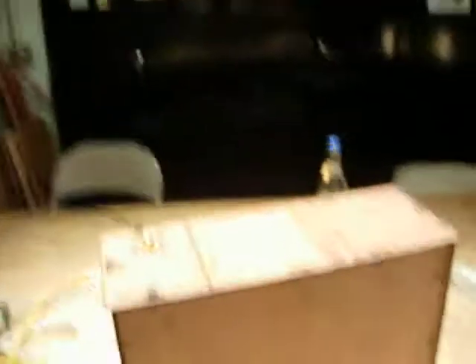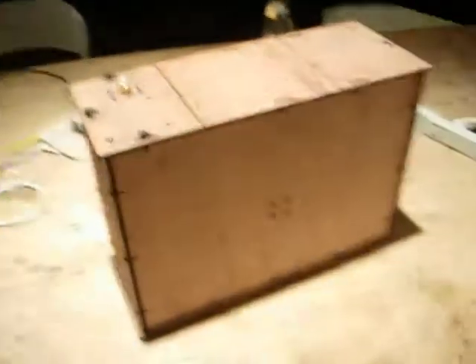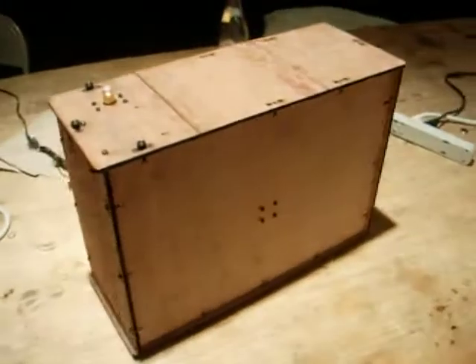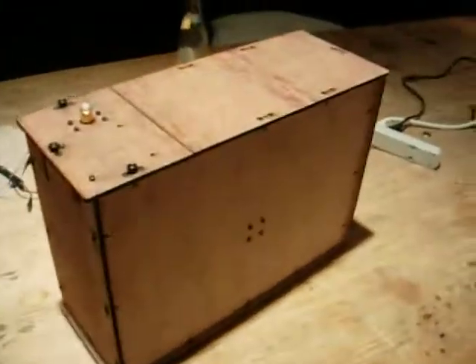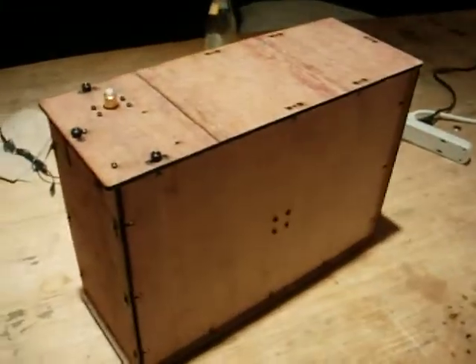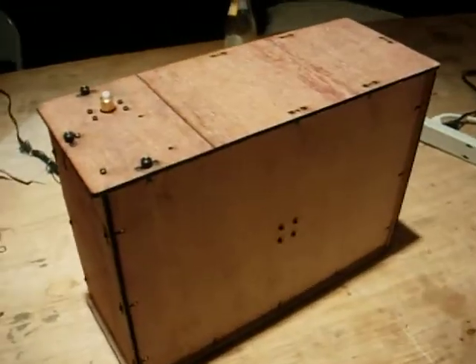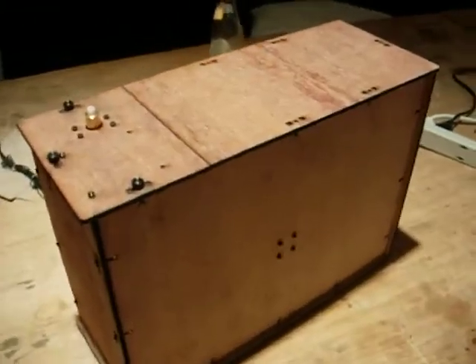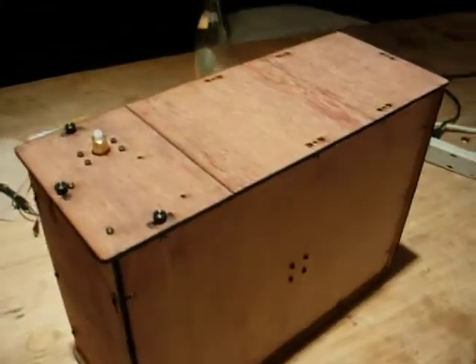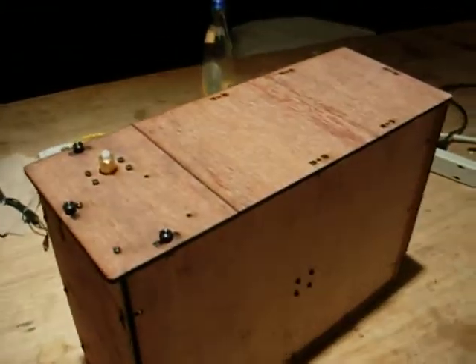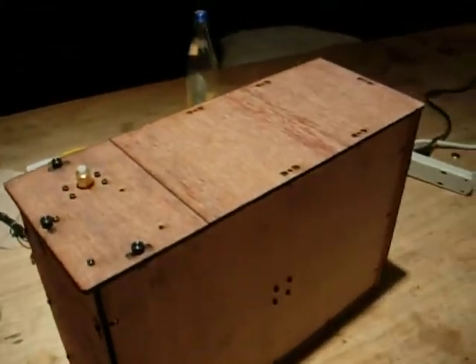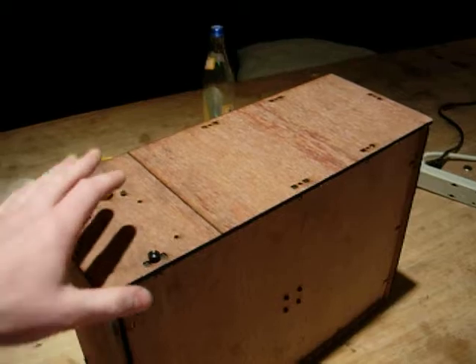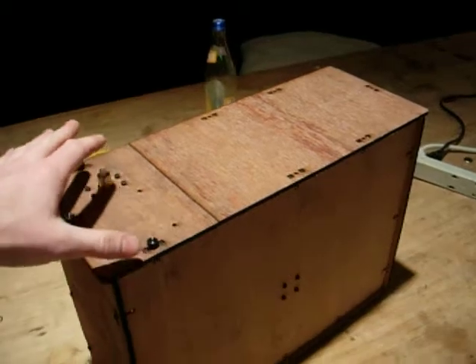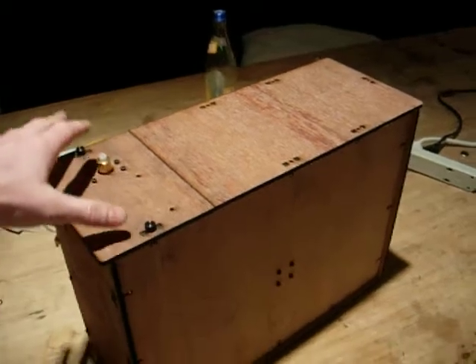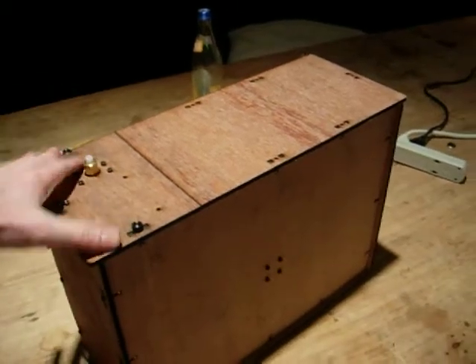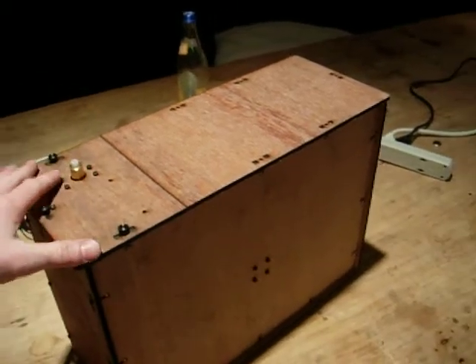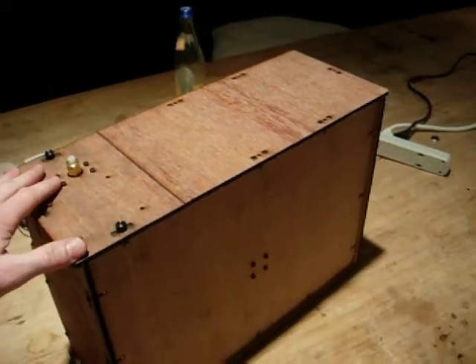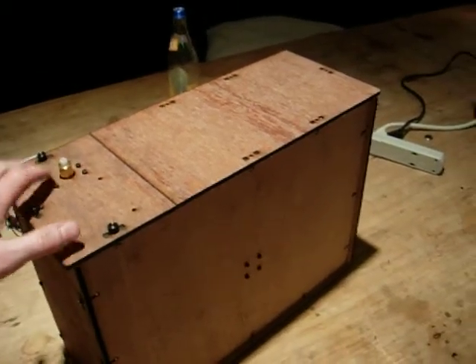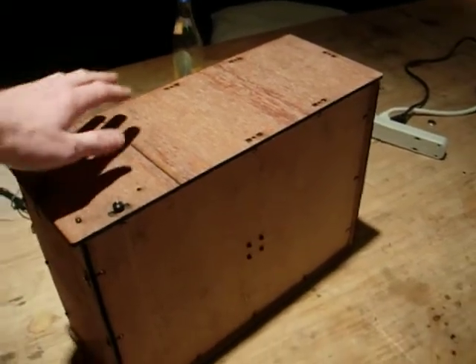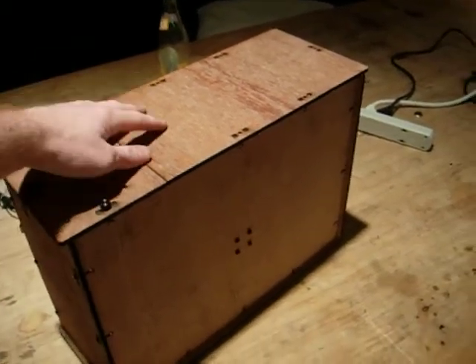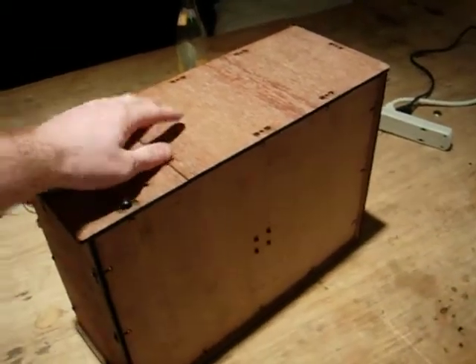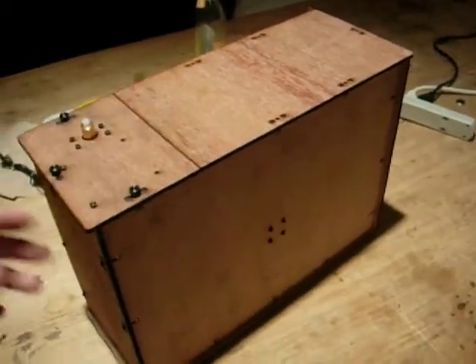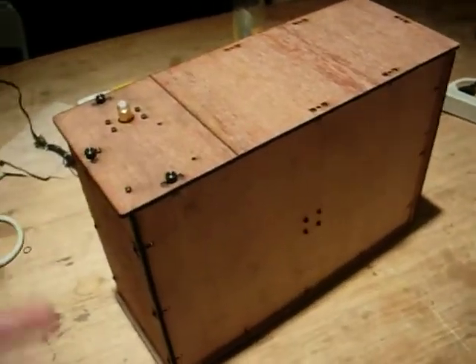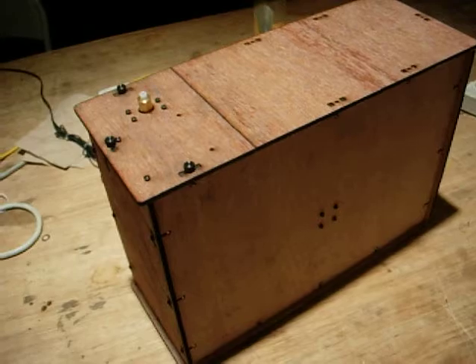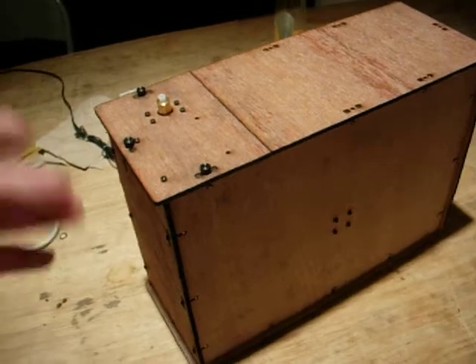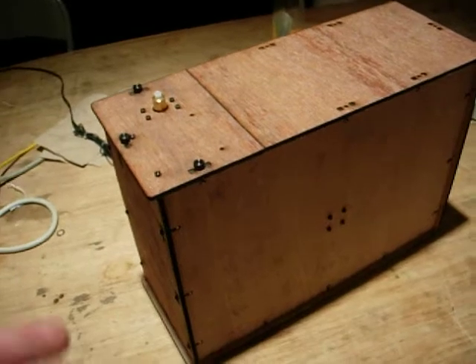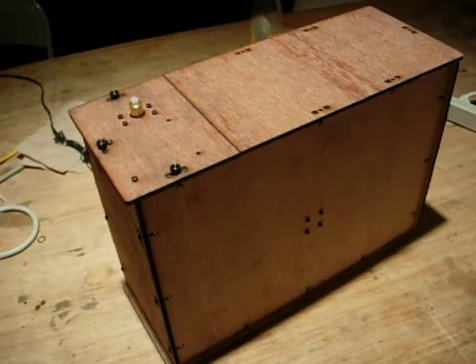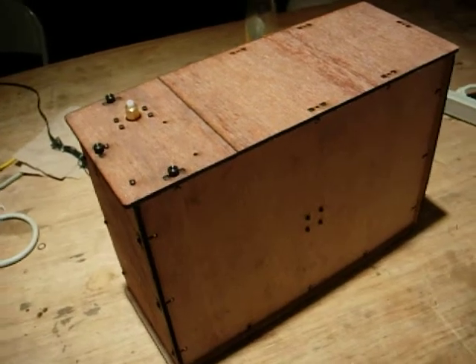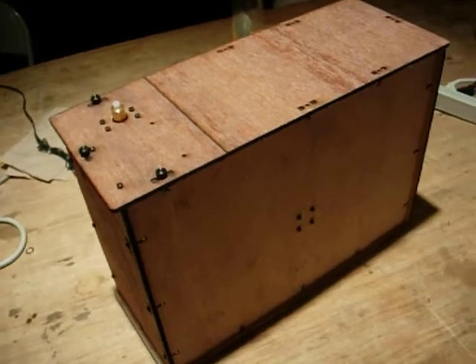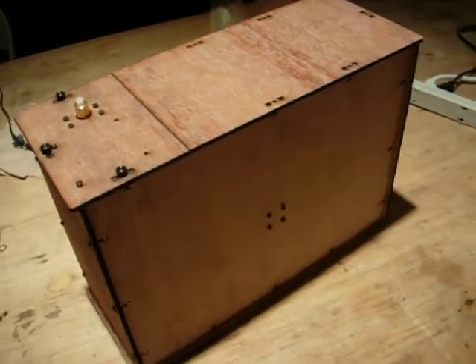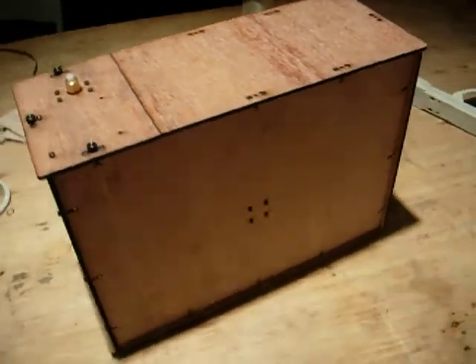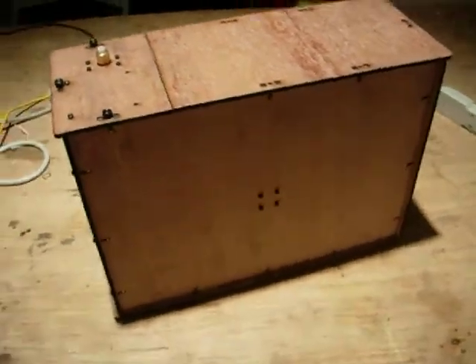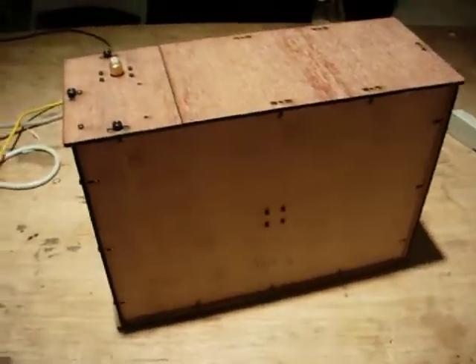You can see this handsome wooden box here. What this is is a filament drive mechanism and spool that will be a part of the Bowden extruder, which will be included in the next version.